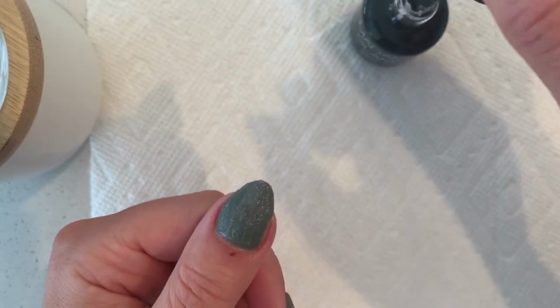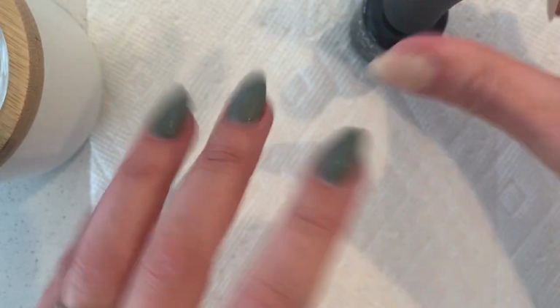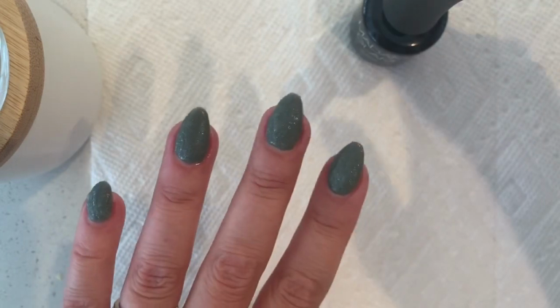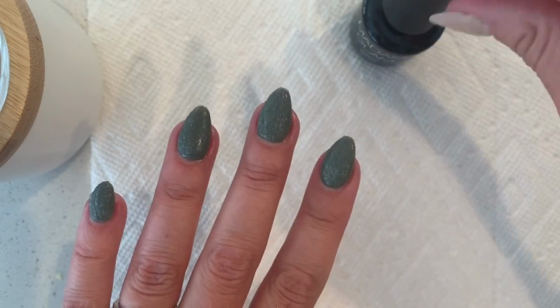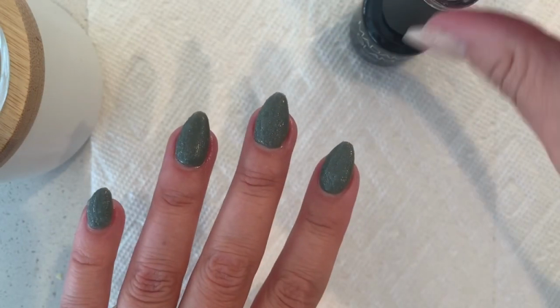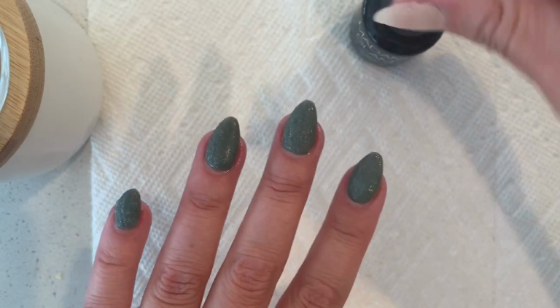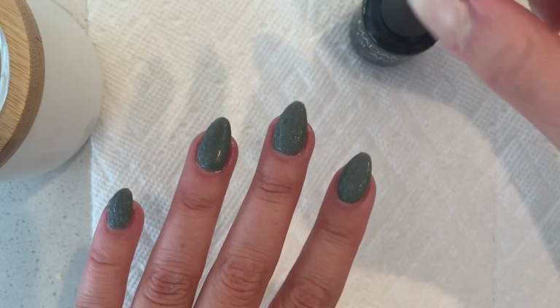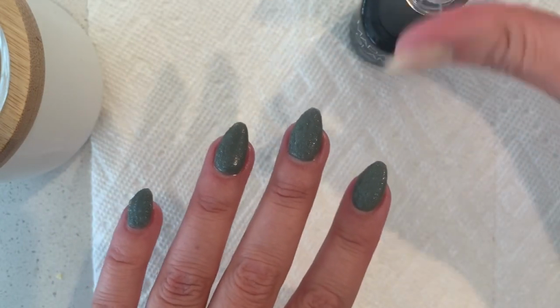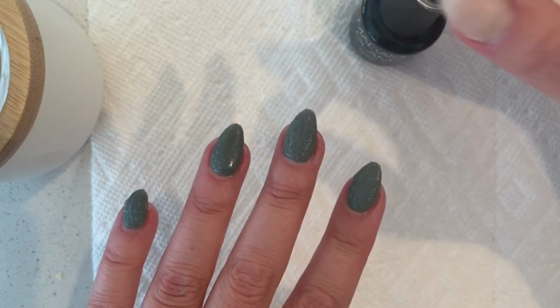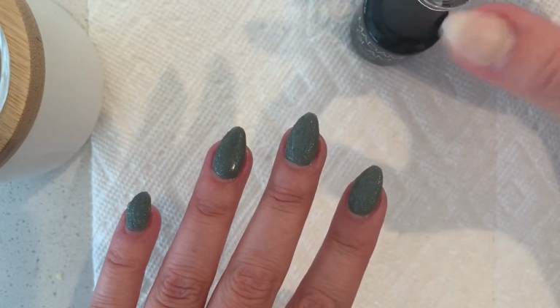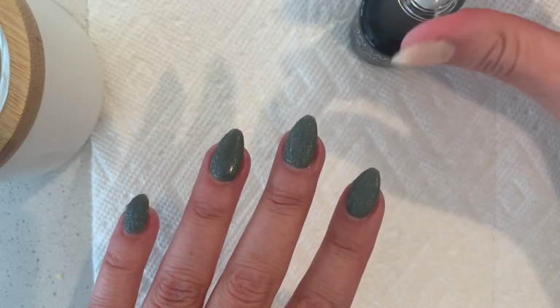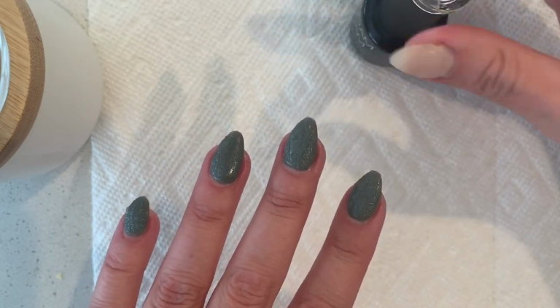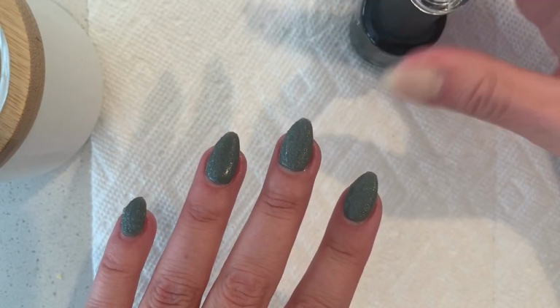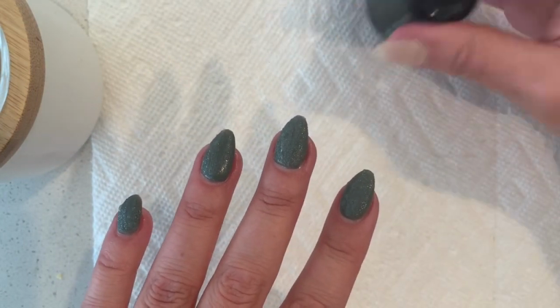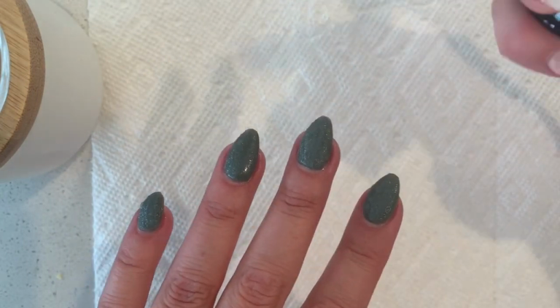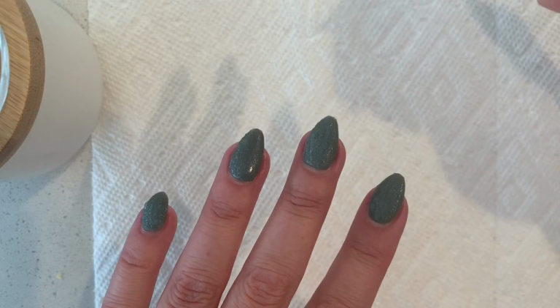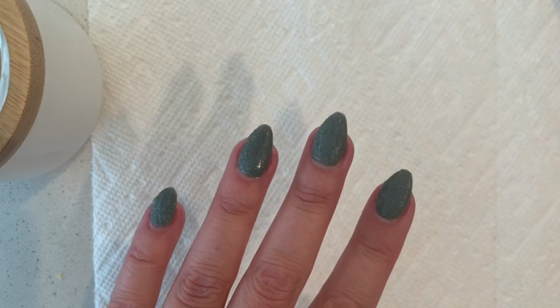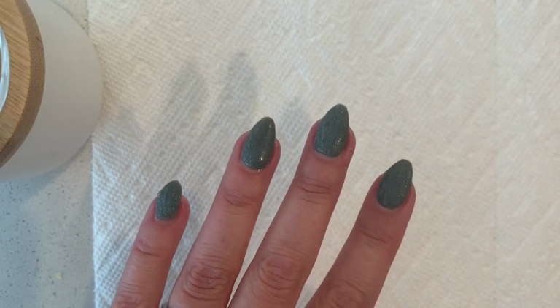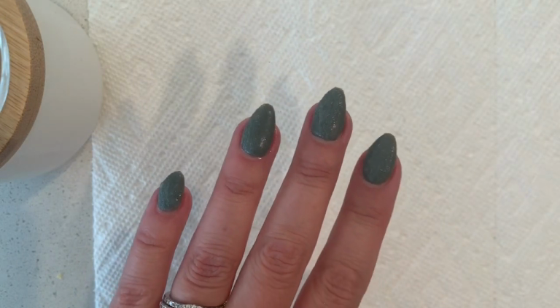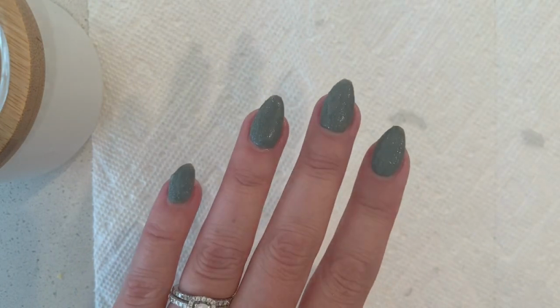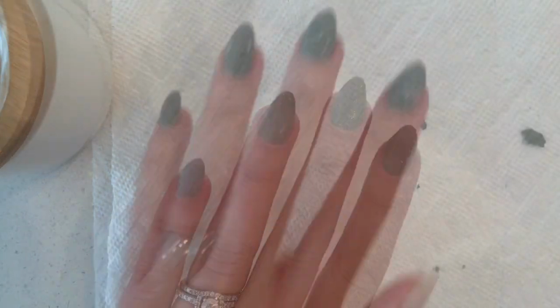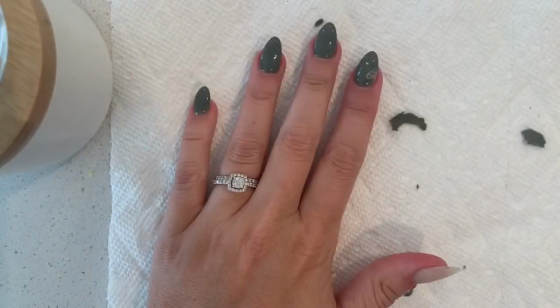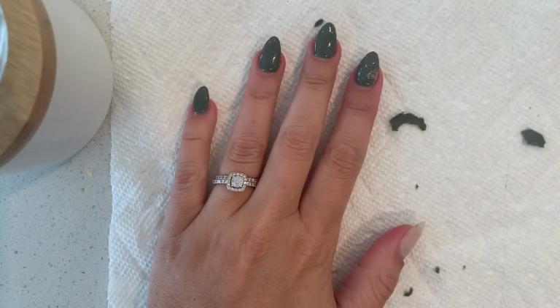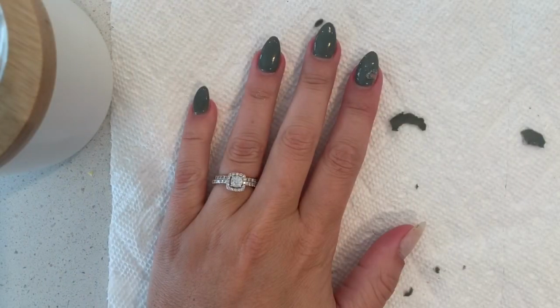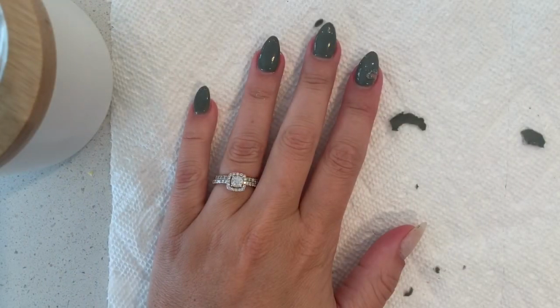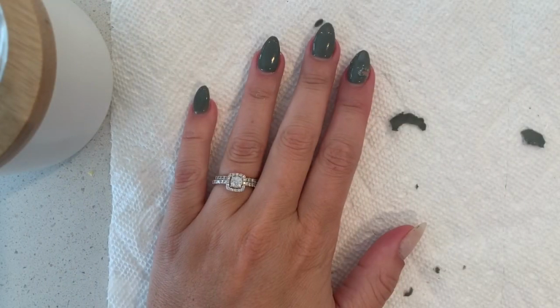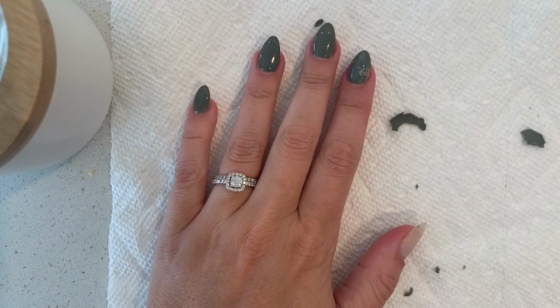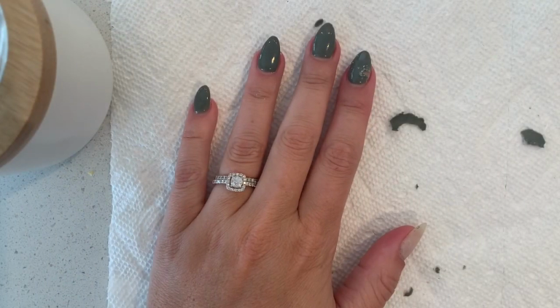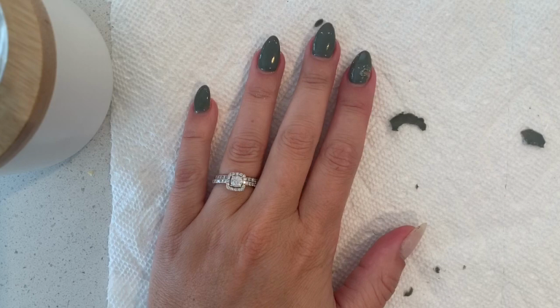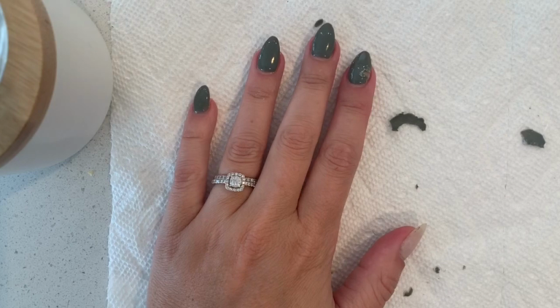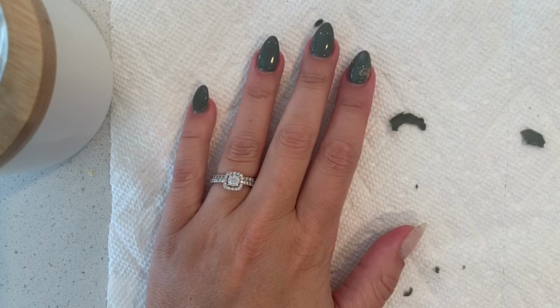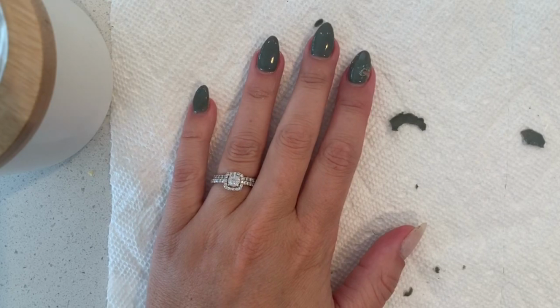Alright, I guess that's it. I'll go ahead and set my timer for five minutes and then after five minutes I'll come back and we'll see what's happening.